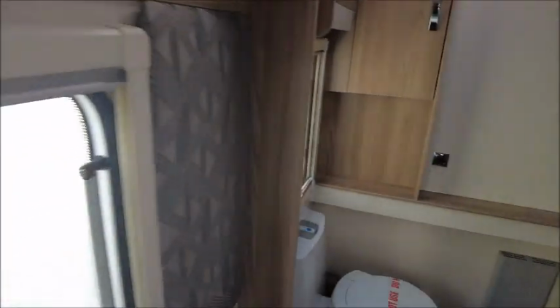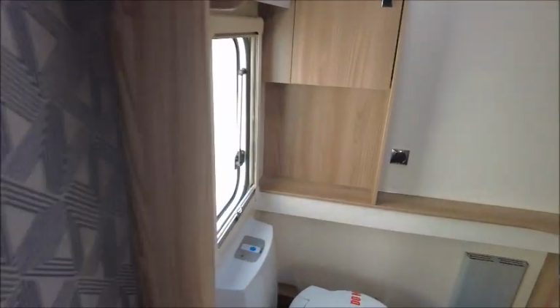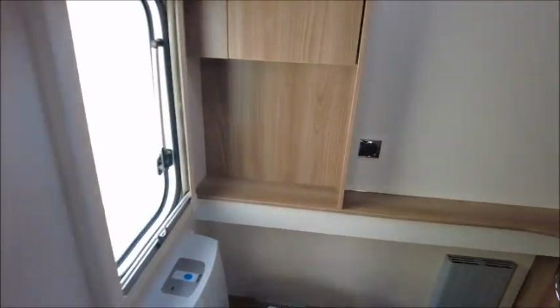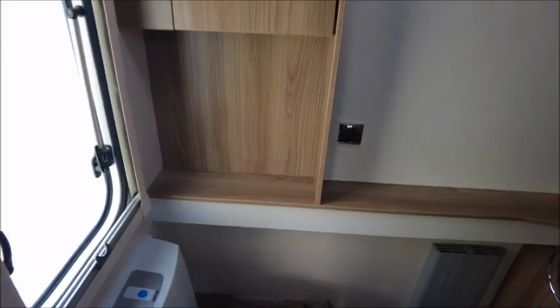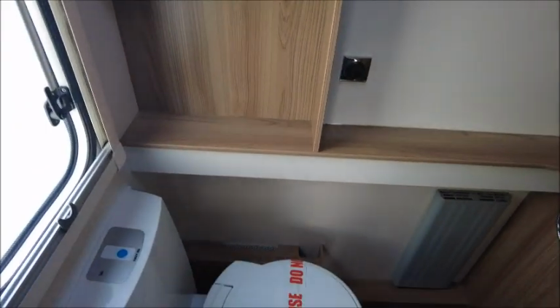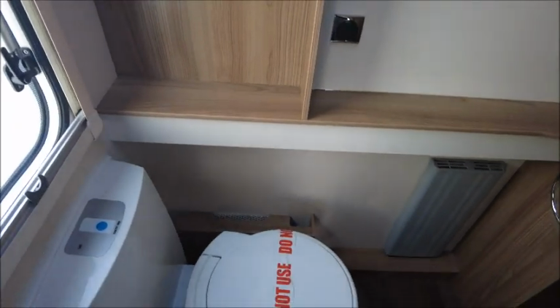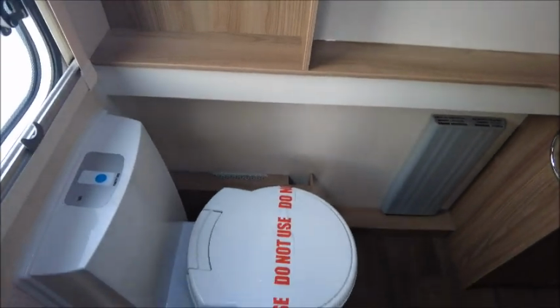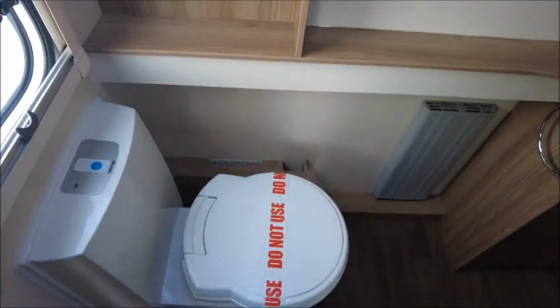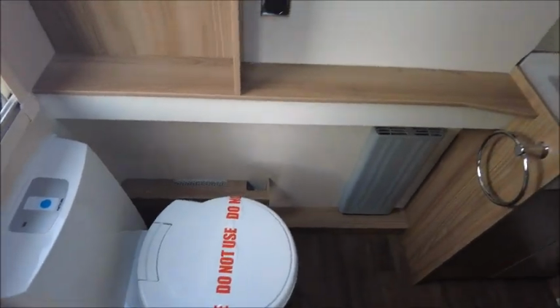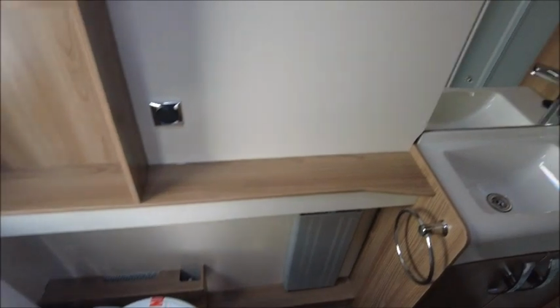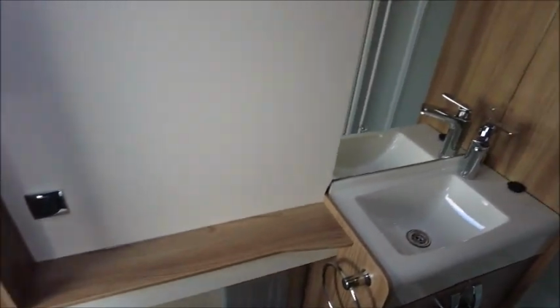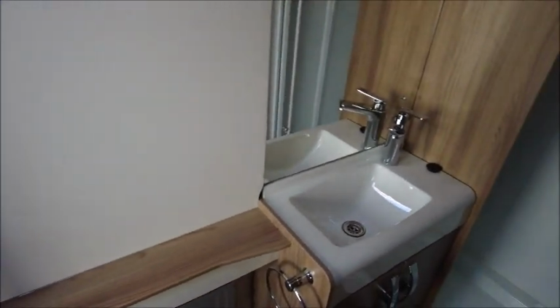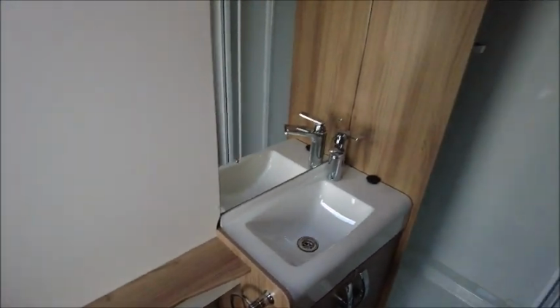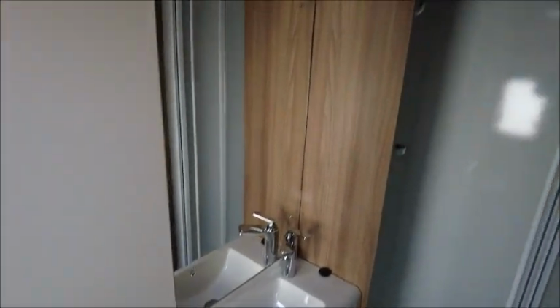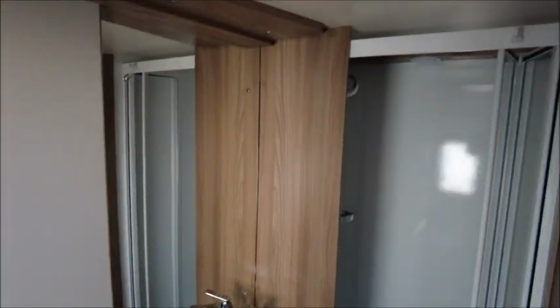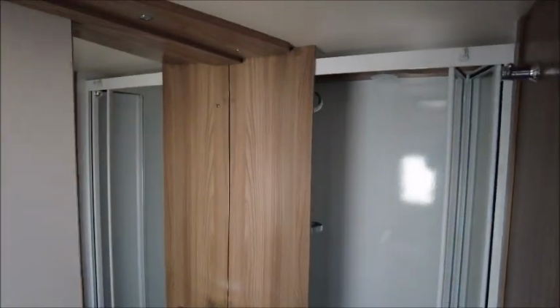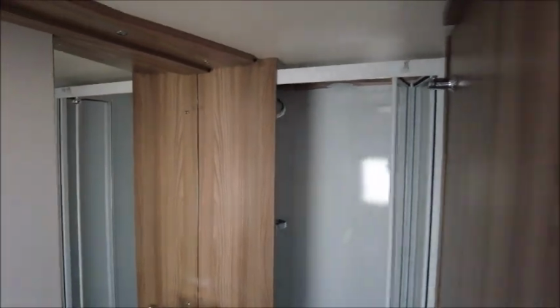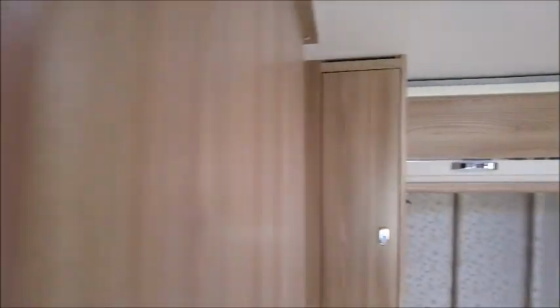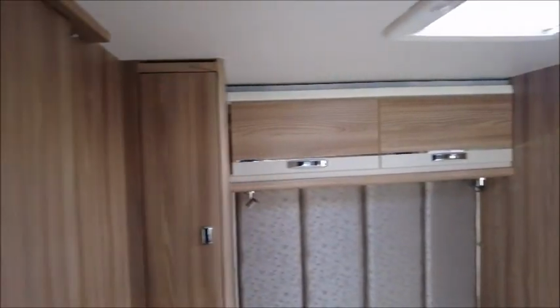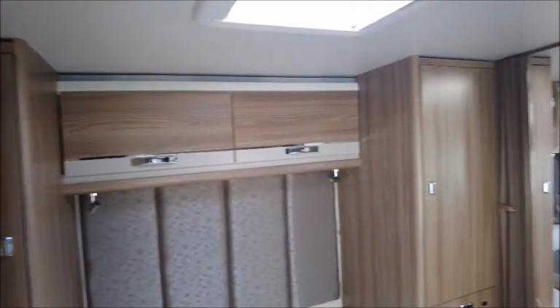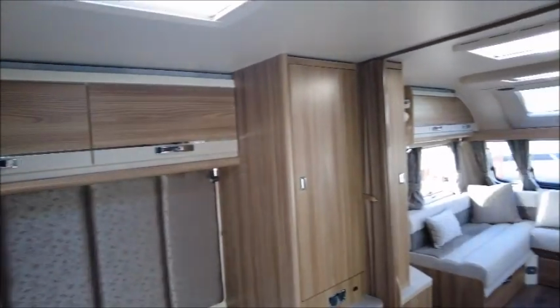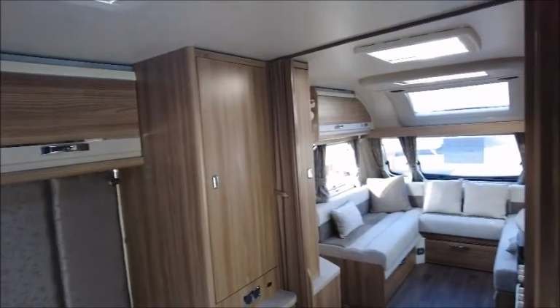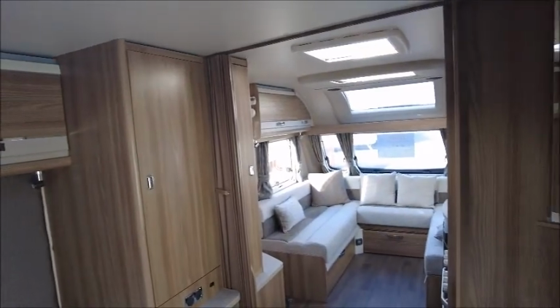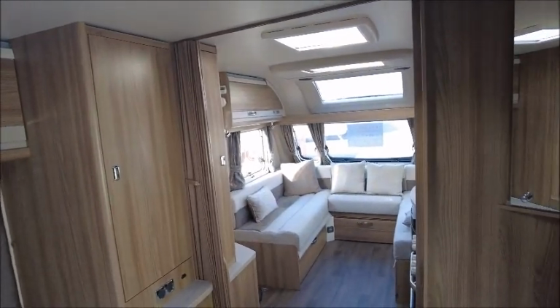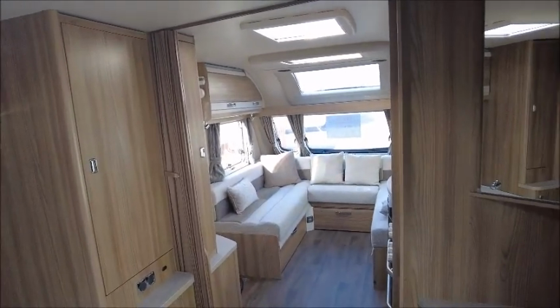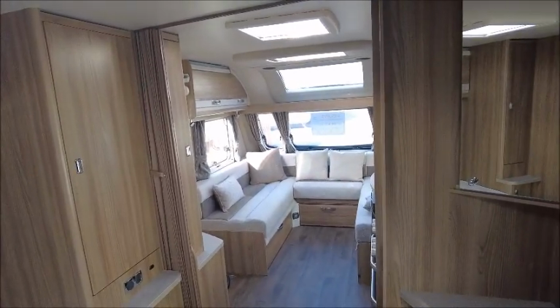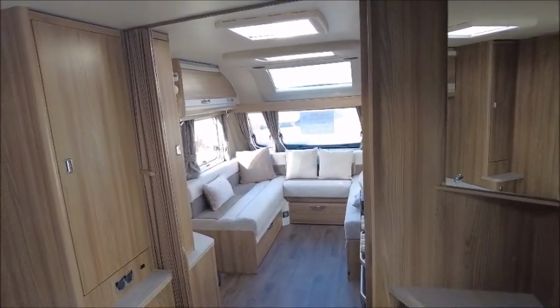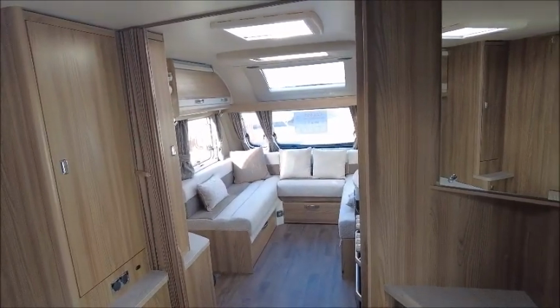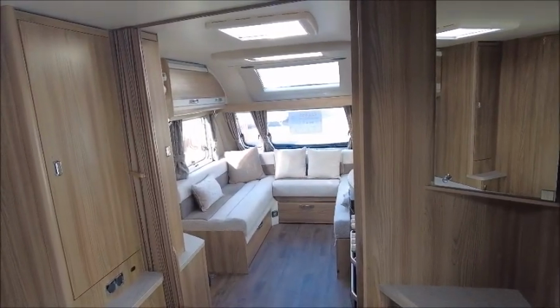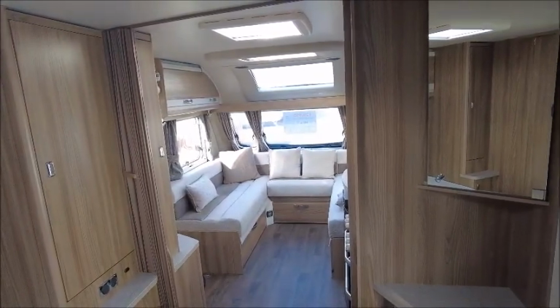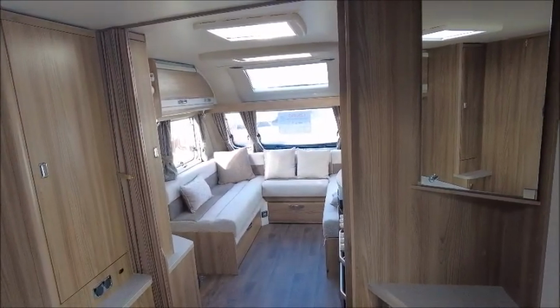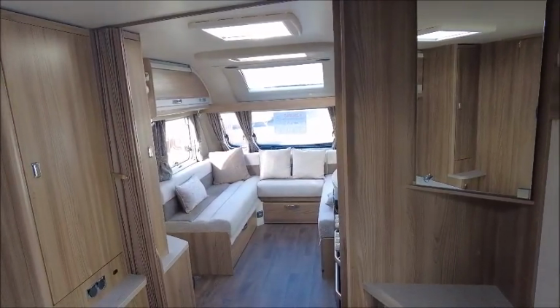To the rear is the washroom, and we've got a cassette toilet, a wash basin, and a separate shower. So there you have it — this caravan is for sale at Salah Pleasure in Shrewsbury. Please get in touch for more details. Thank you.